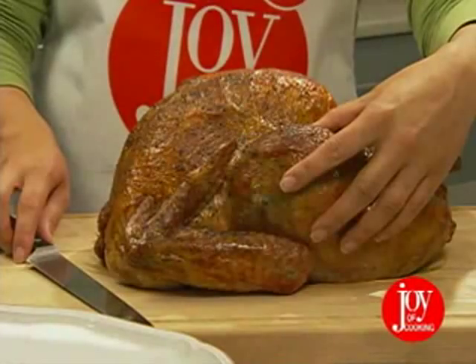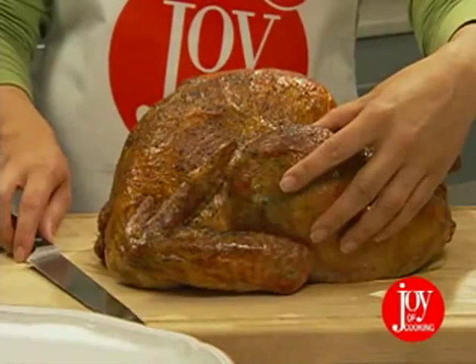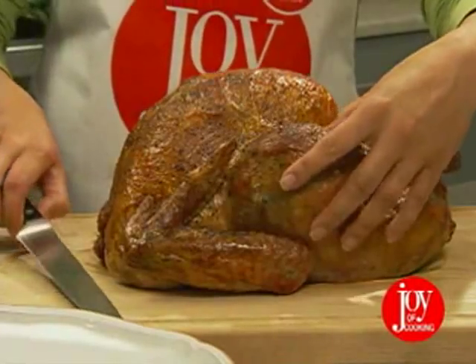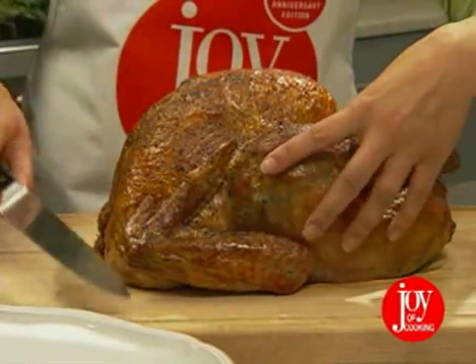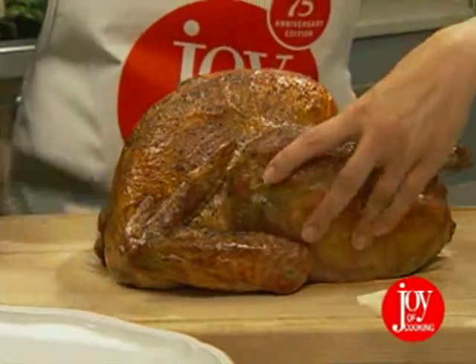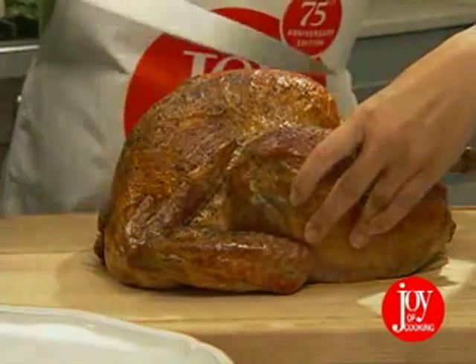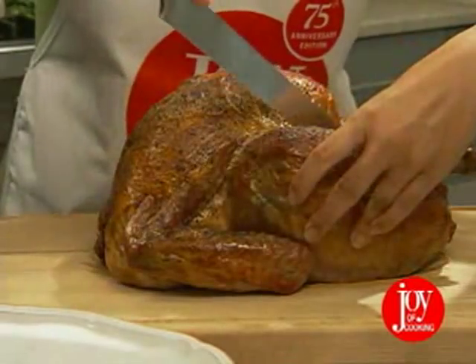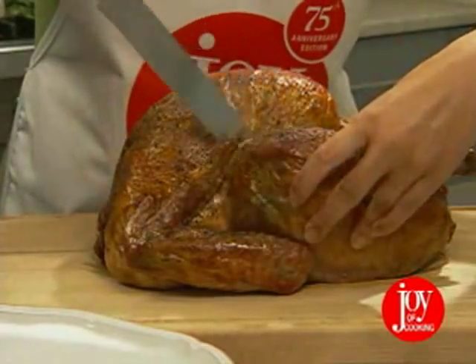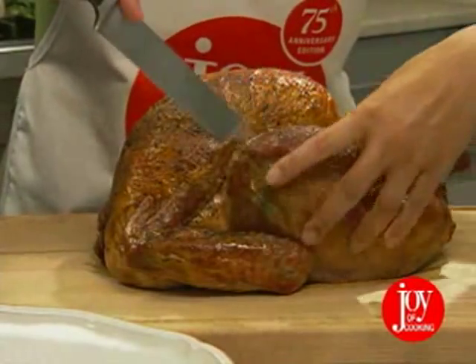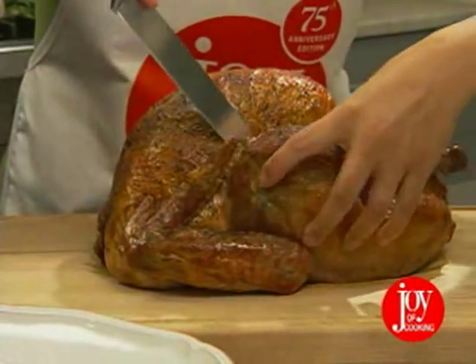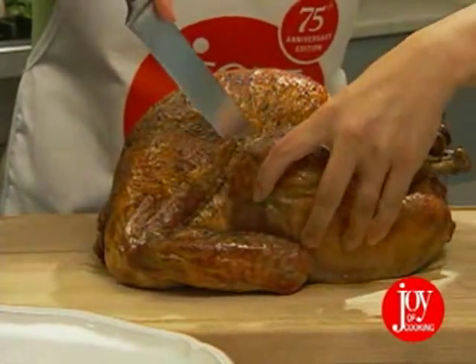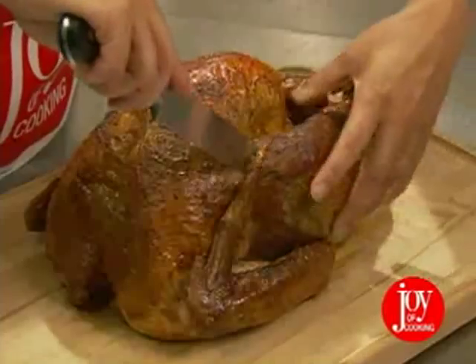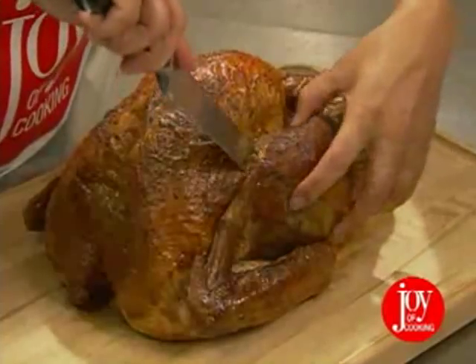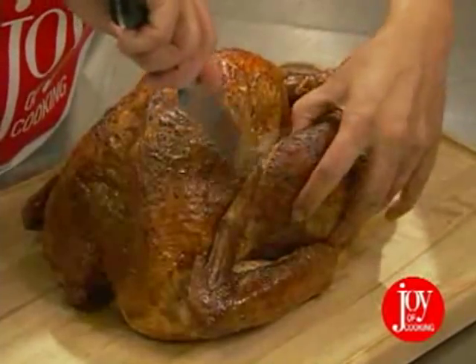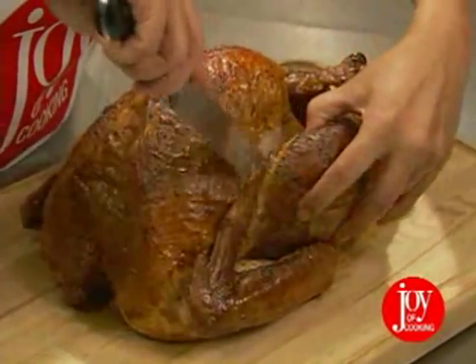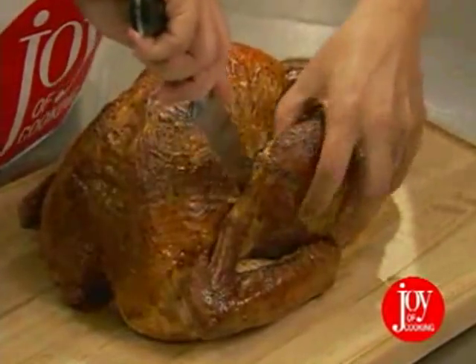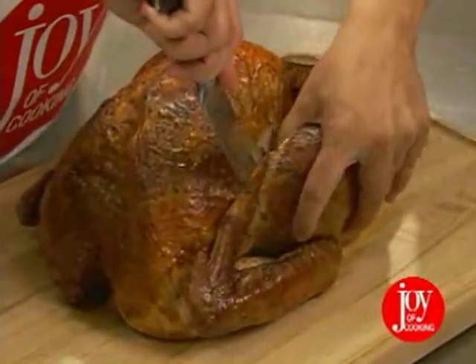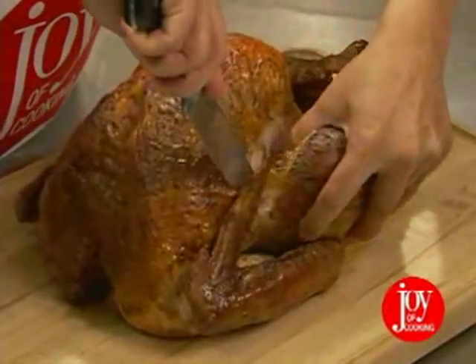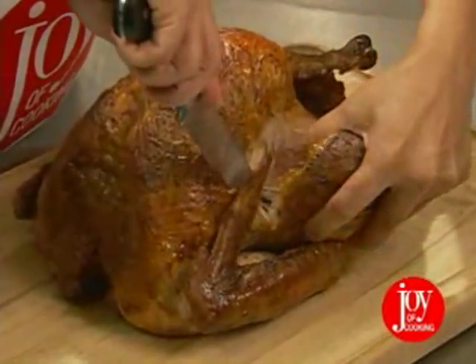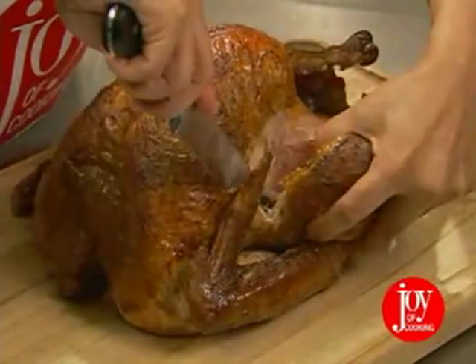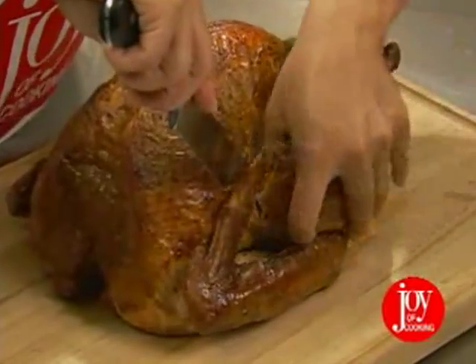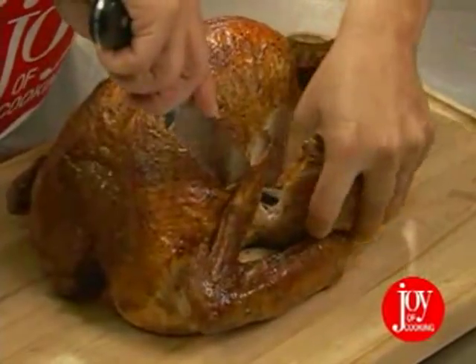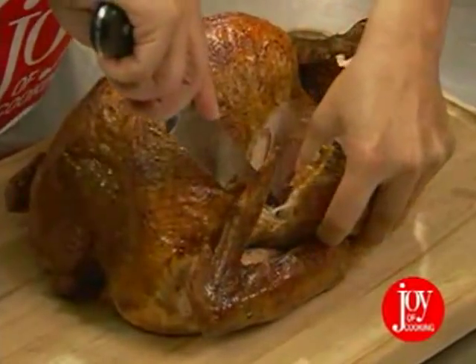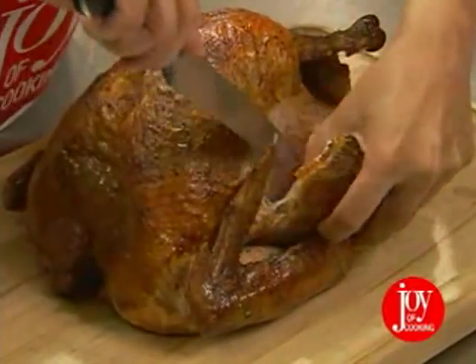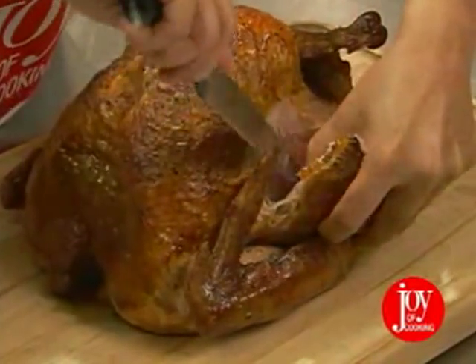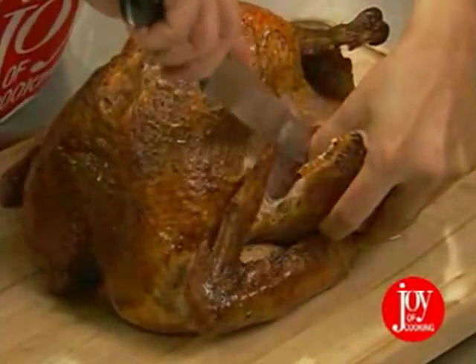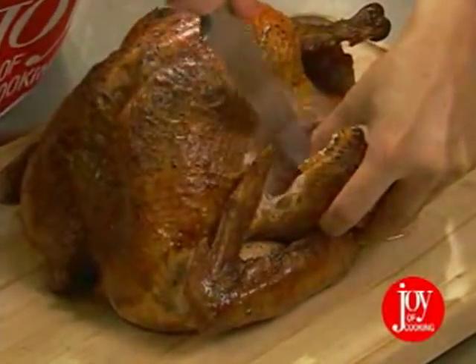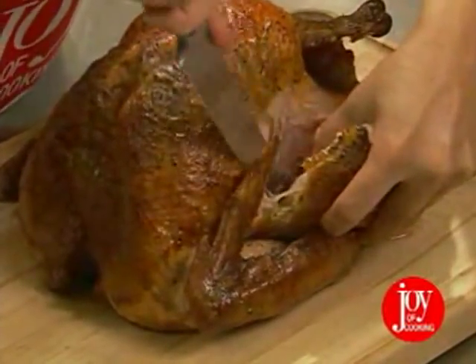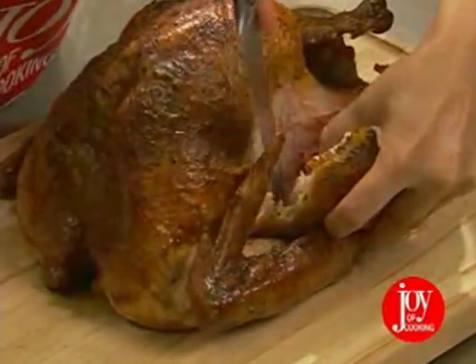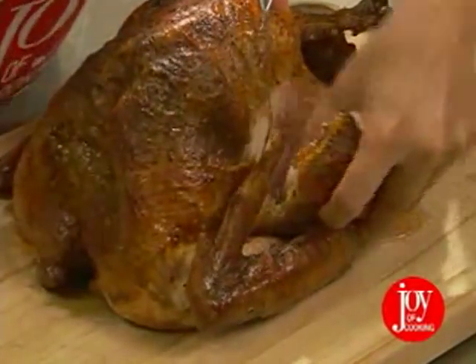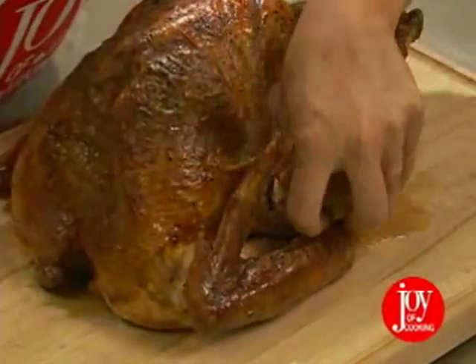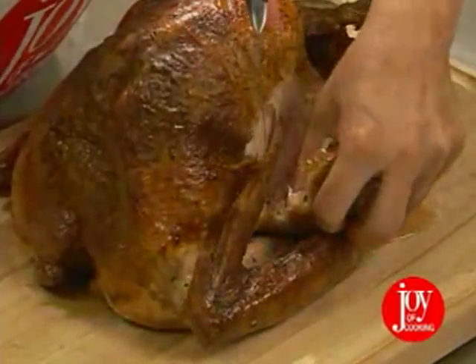Start with the legs, holding the turkey steady. You can also use a large fork. Cut through the skin where the leg meets the breast. Now, push the leg away from the body until the leg pulls free.